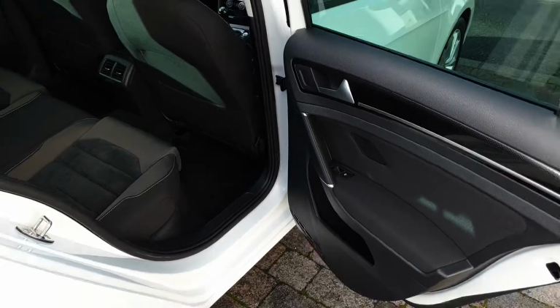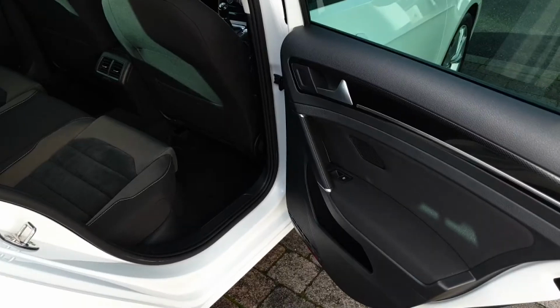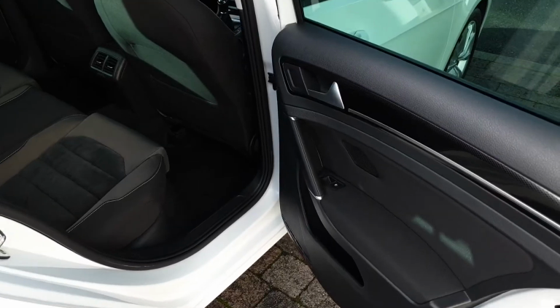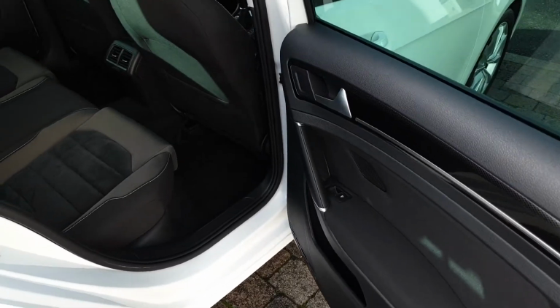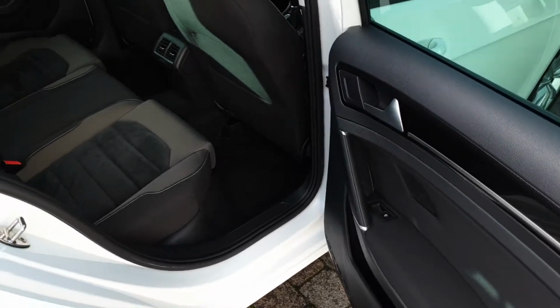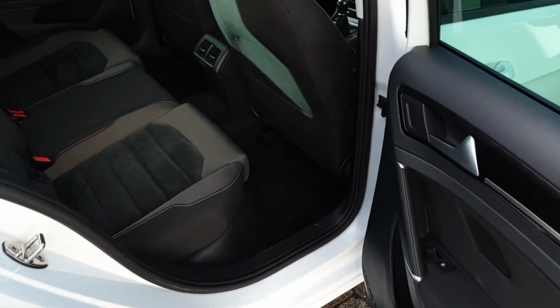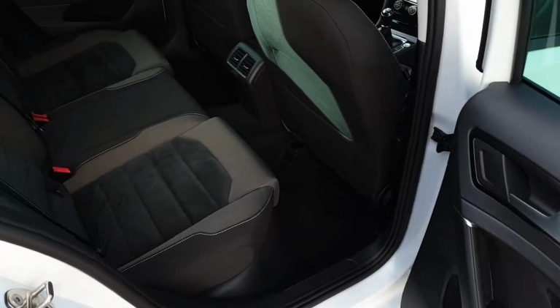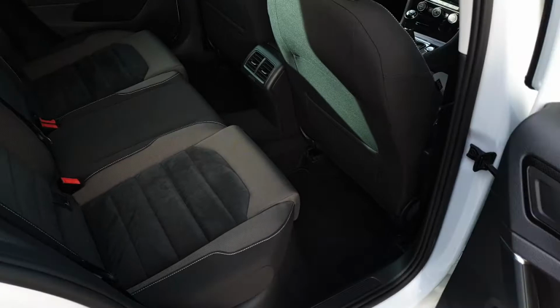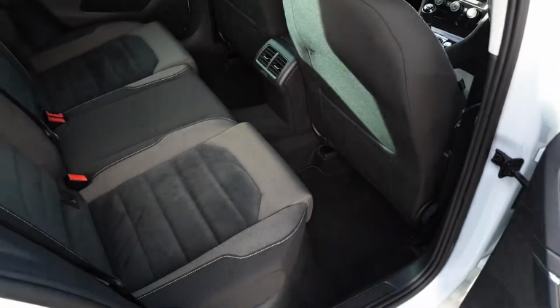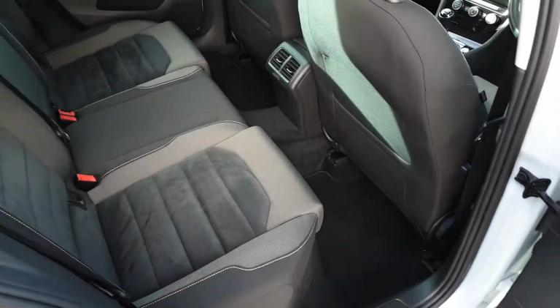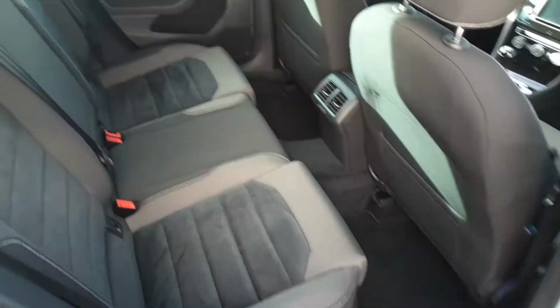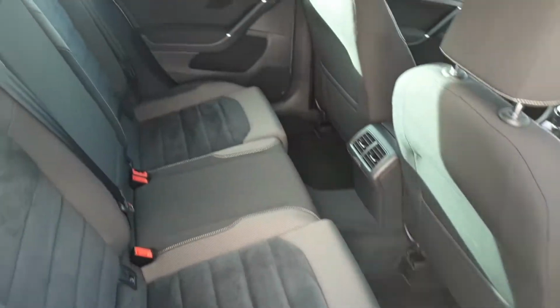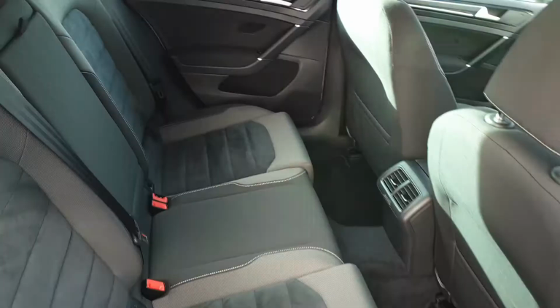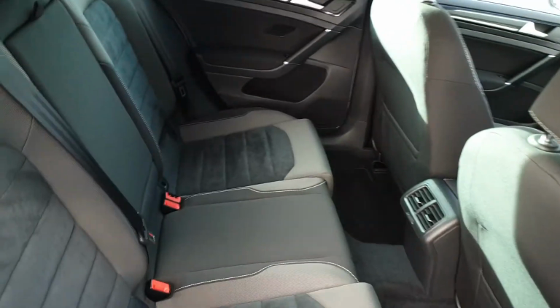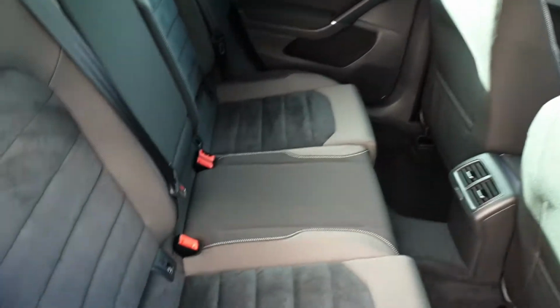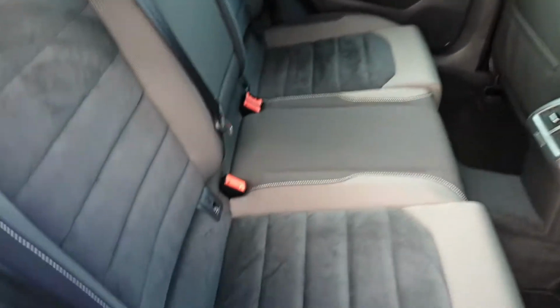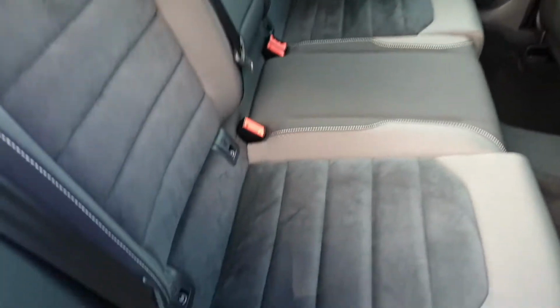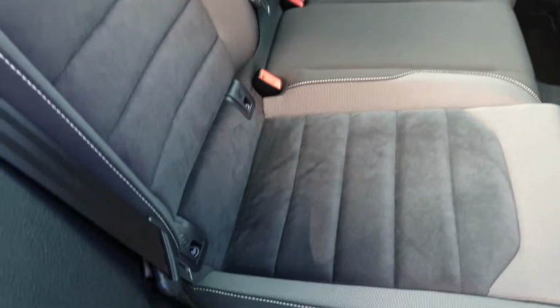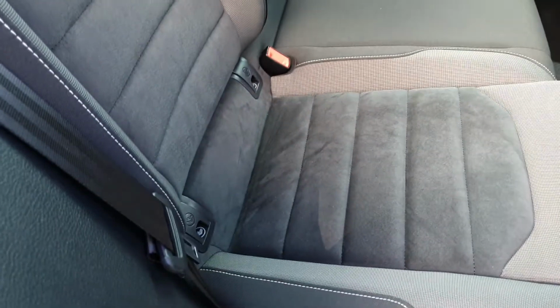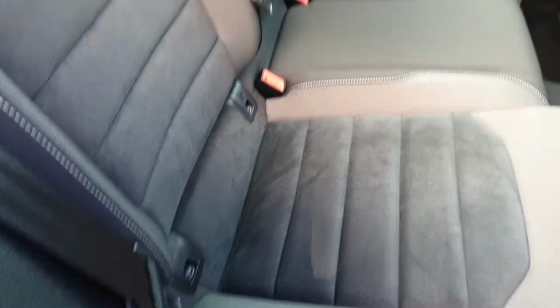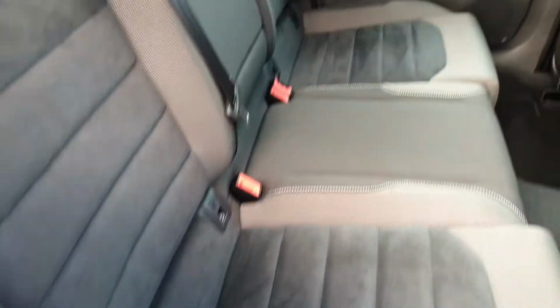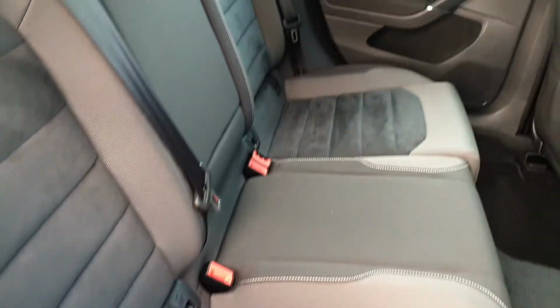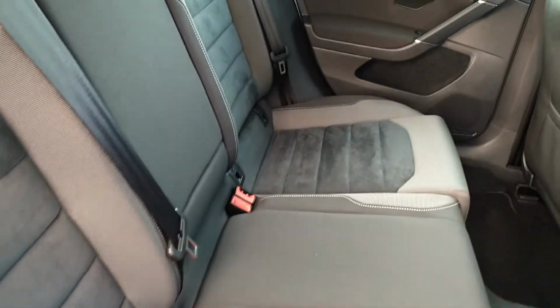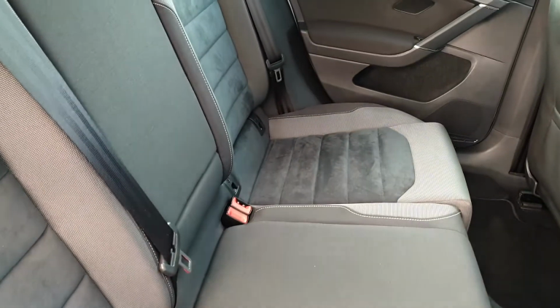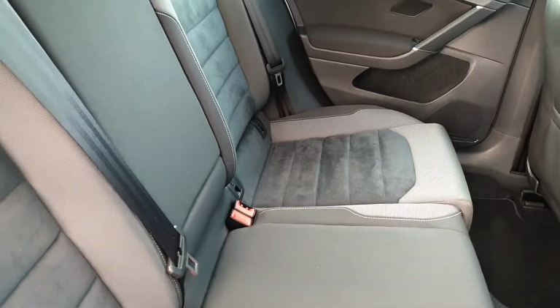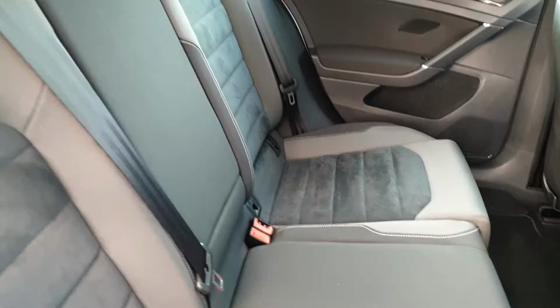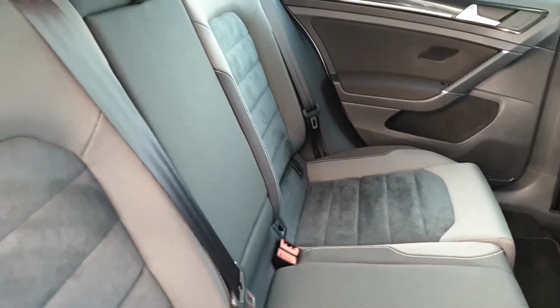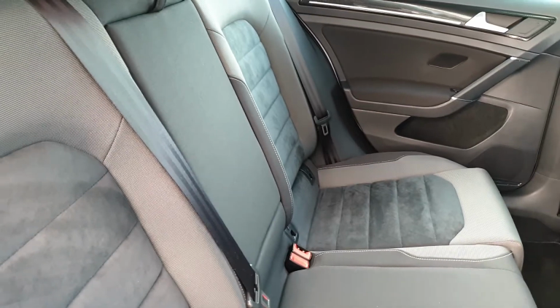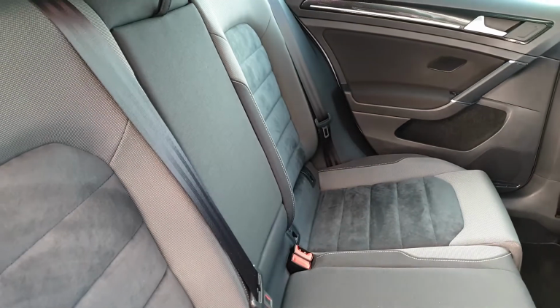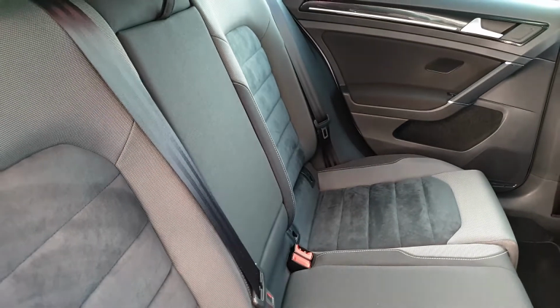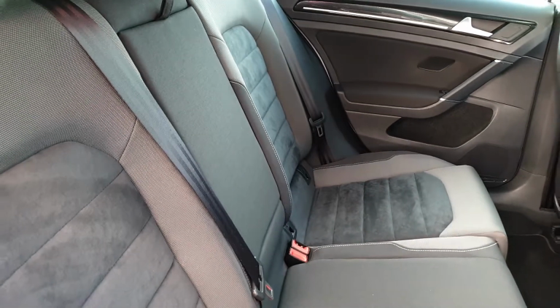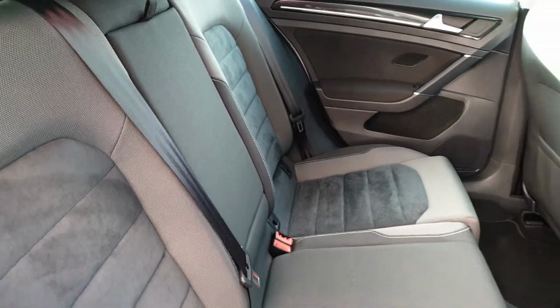In the back we have electric windows, plenty of space for three passengers across the rear bench, two isofix points on either side for child seats and a fold-down armrest with cupholders.